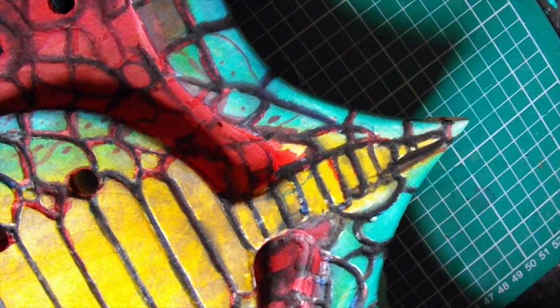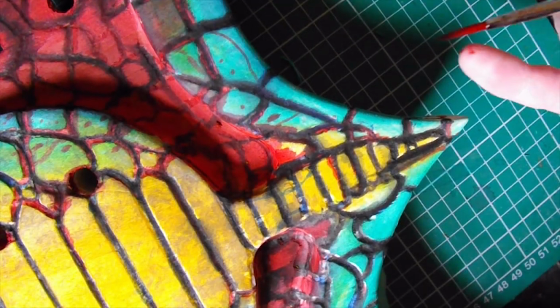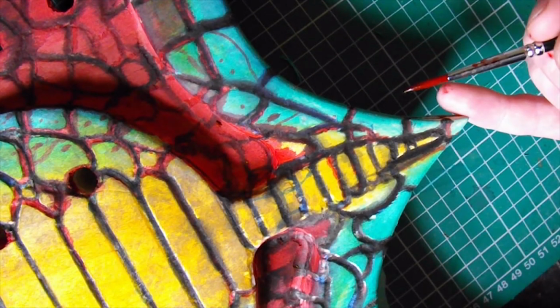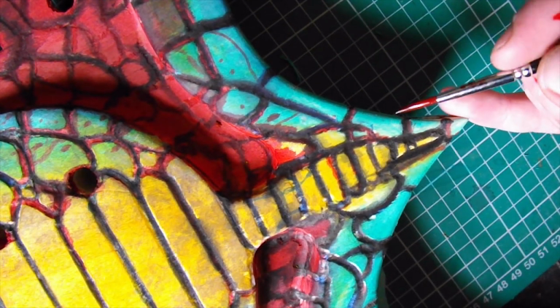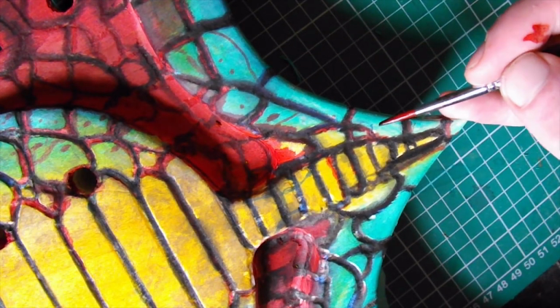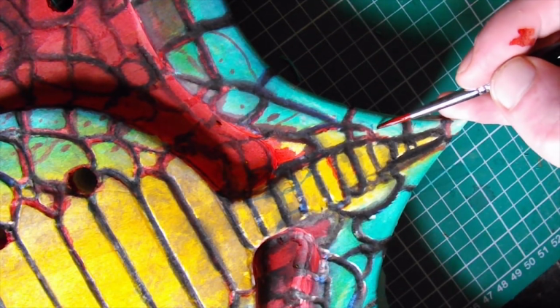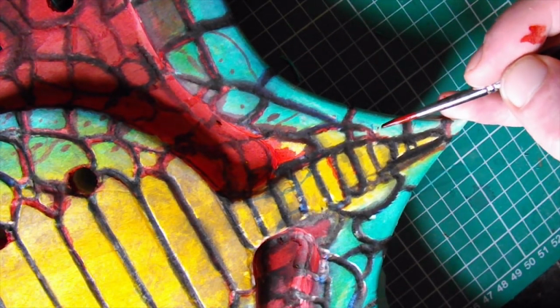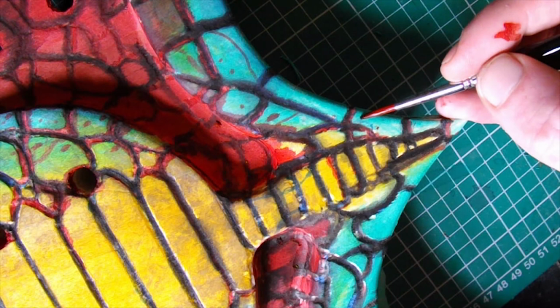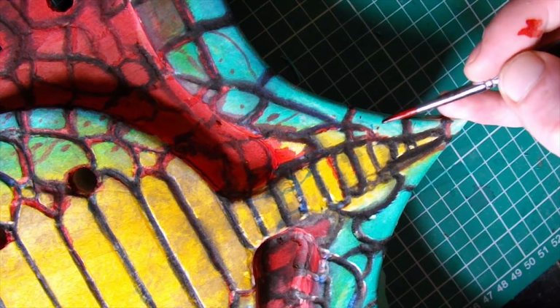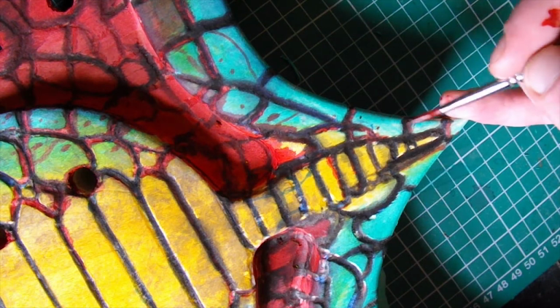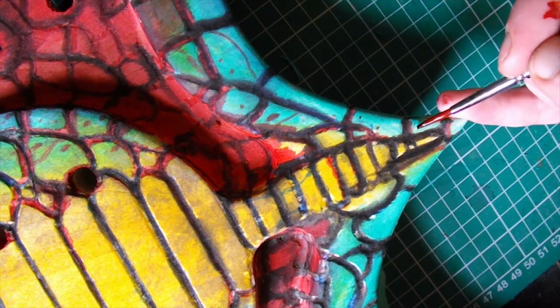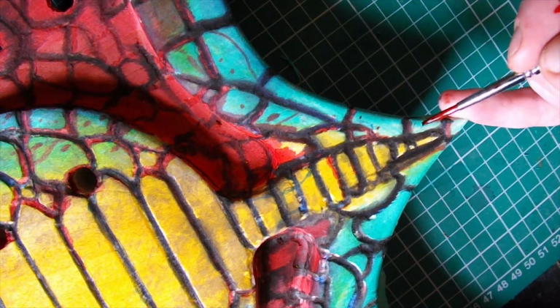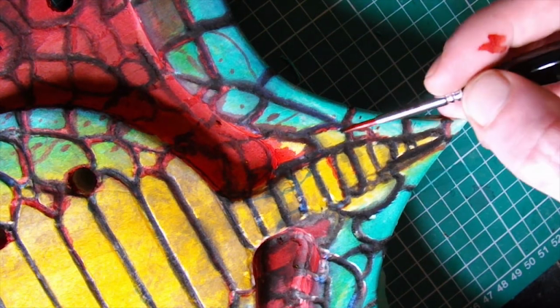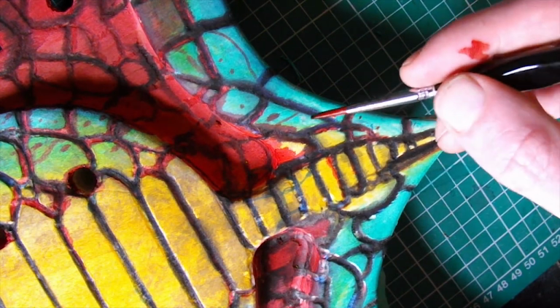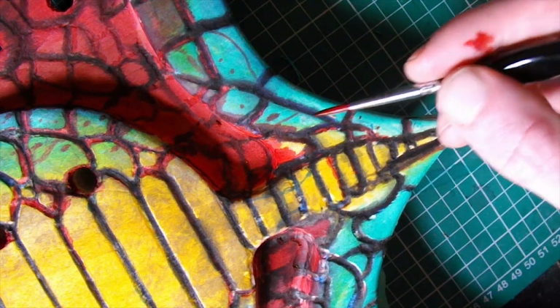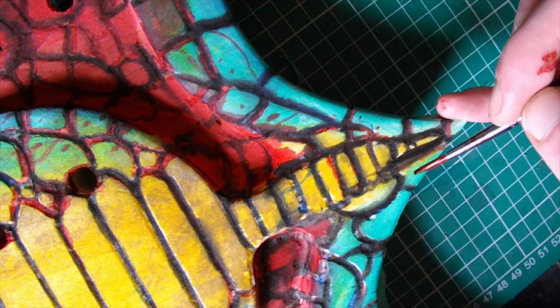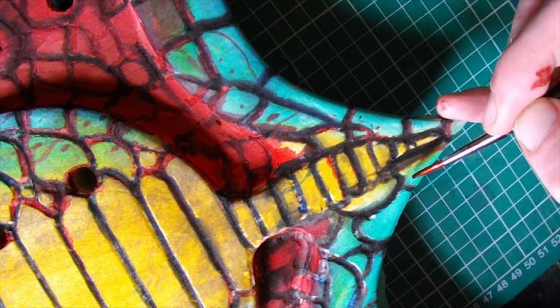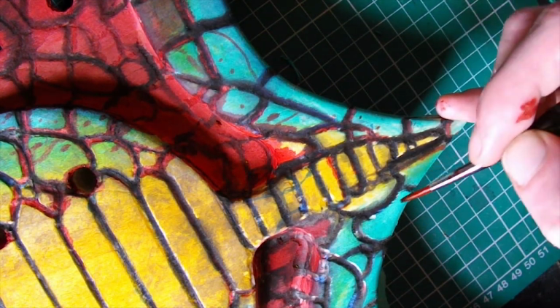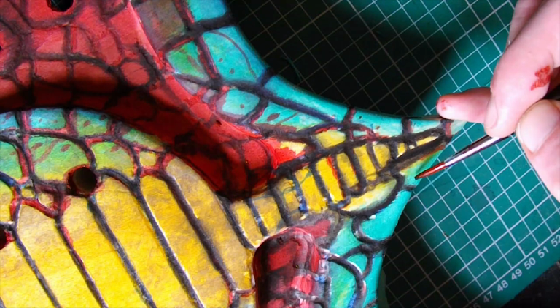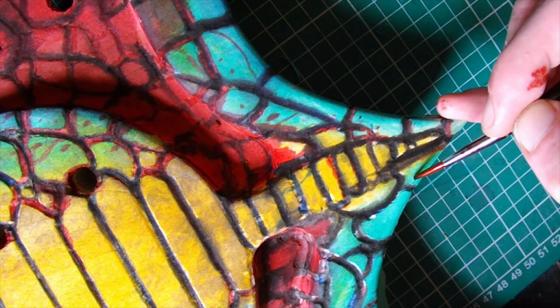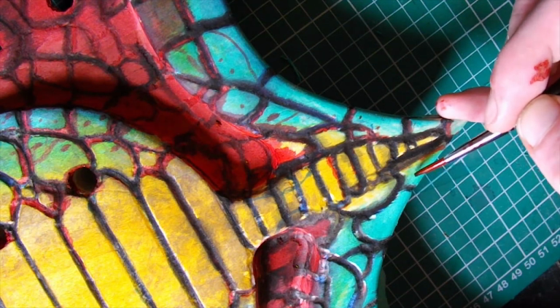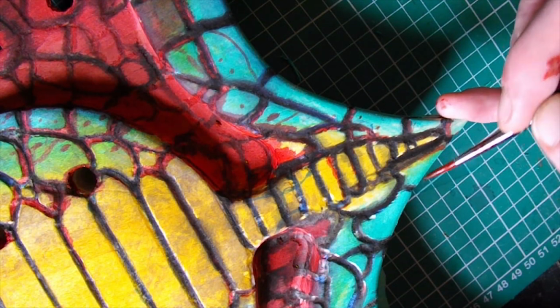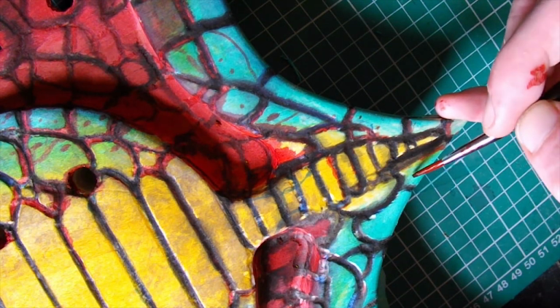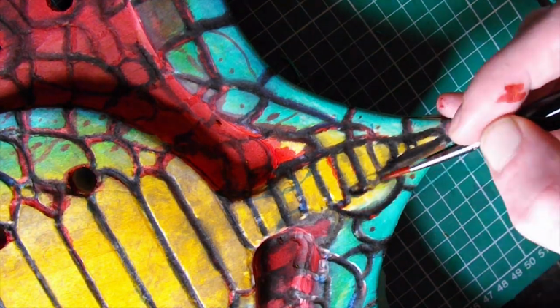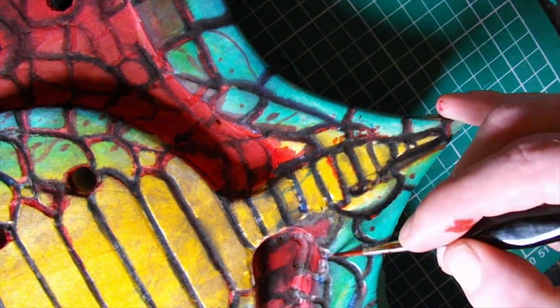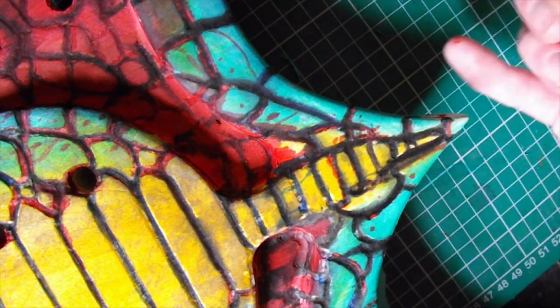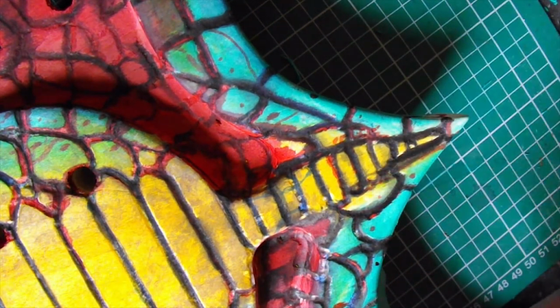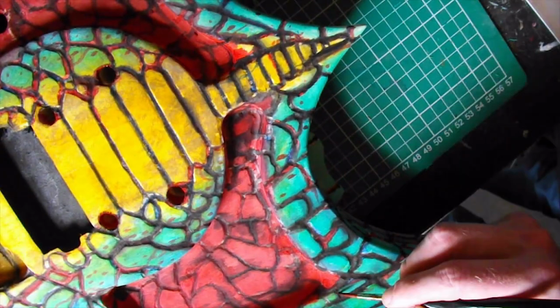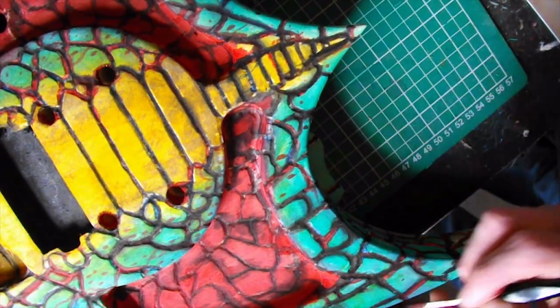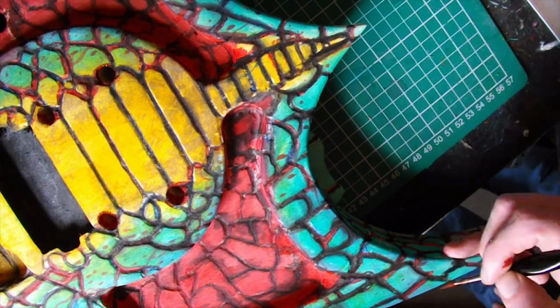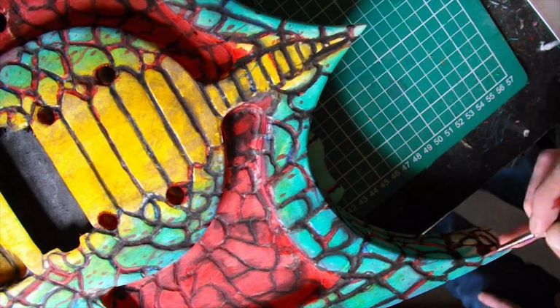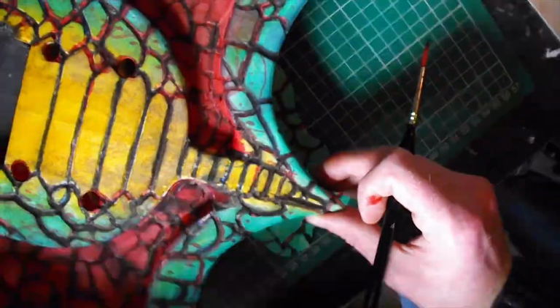I popped some red spots on the scales. You won't really be able to see this when it's finished because it's going to have green and a bit of brown over the top of it, but you'll be able to see a bit. So, adding in detail.